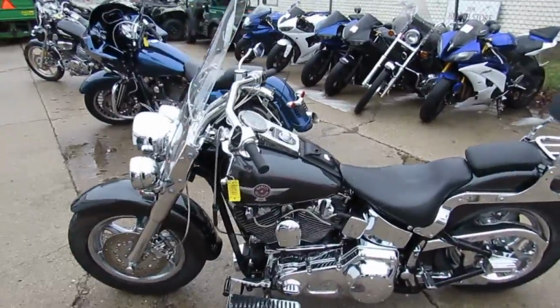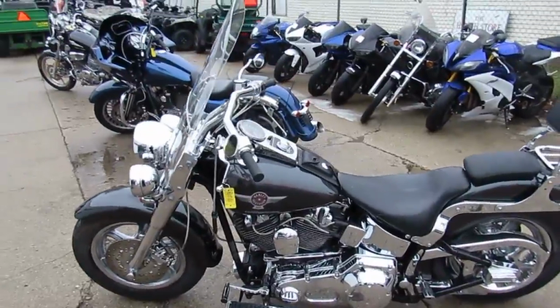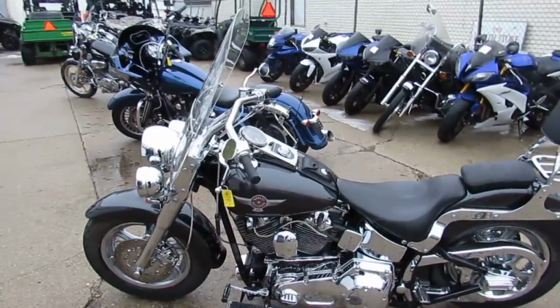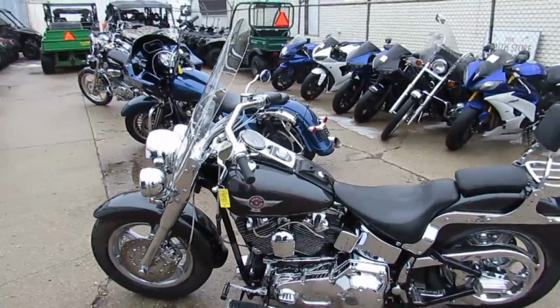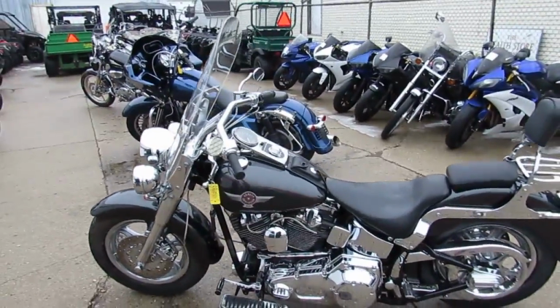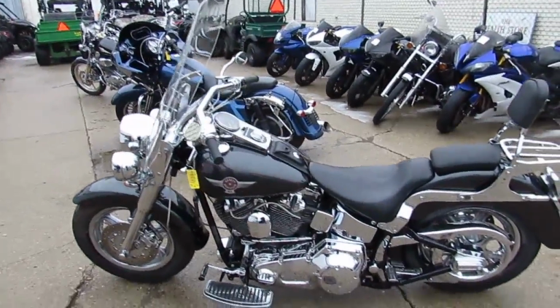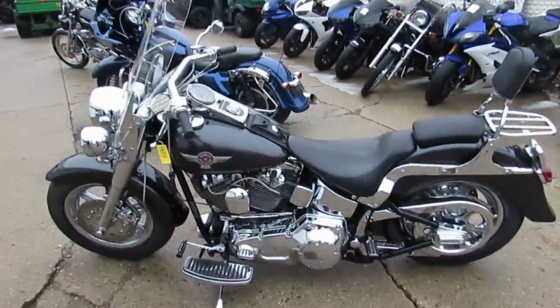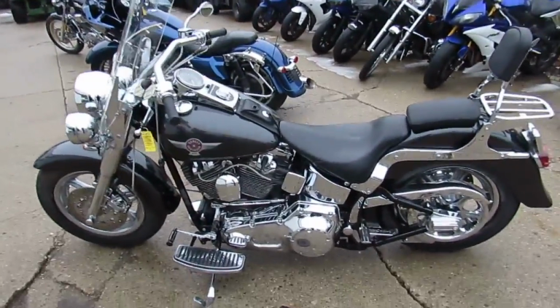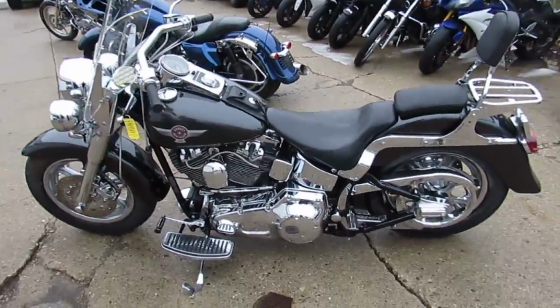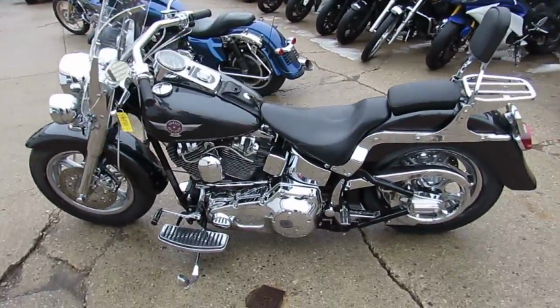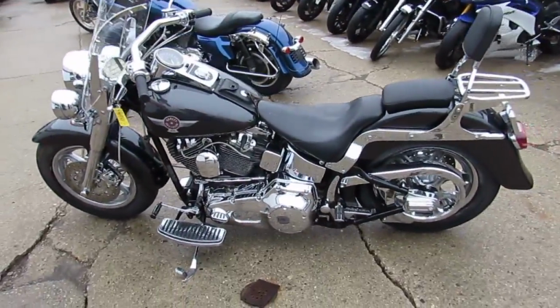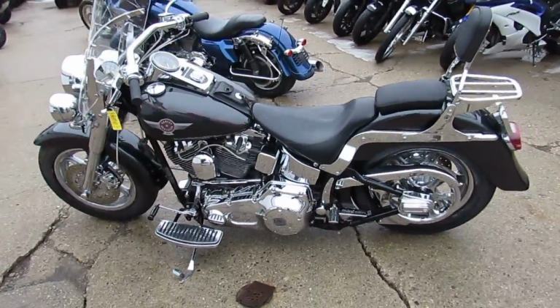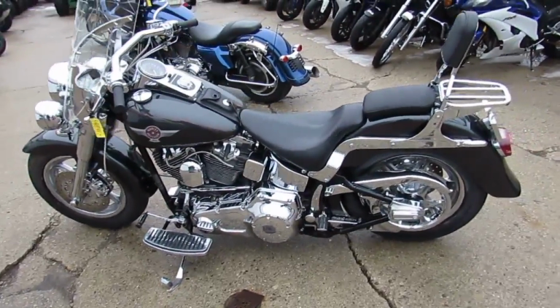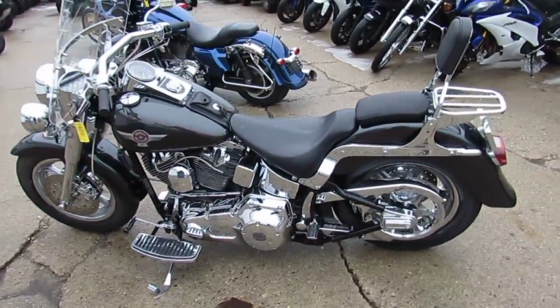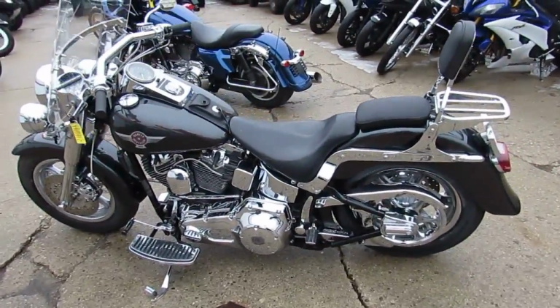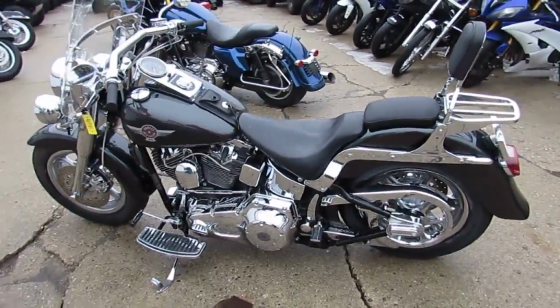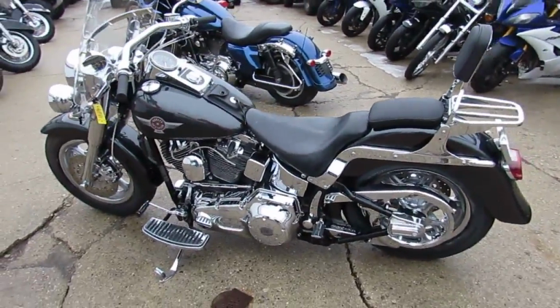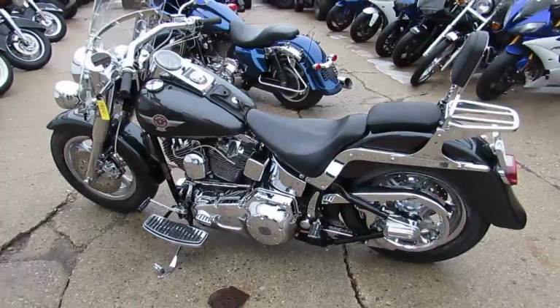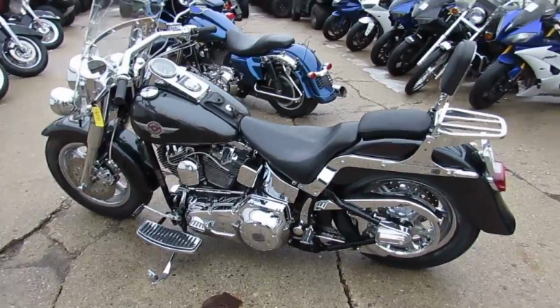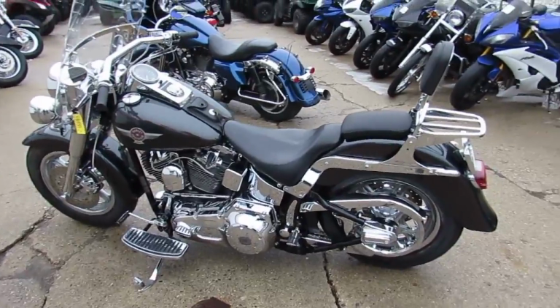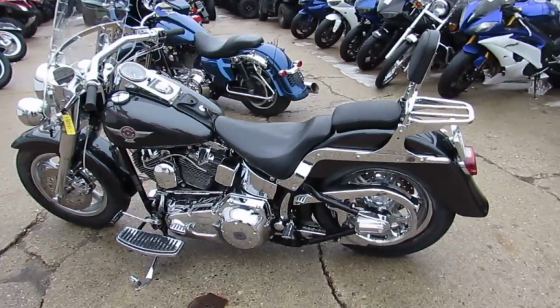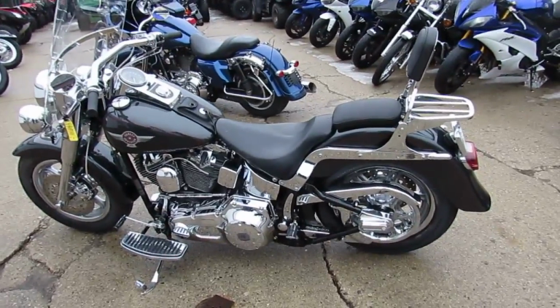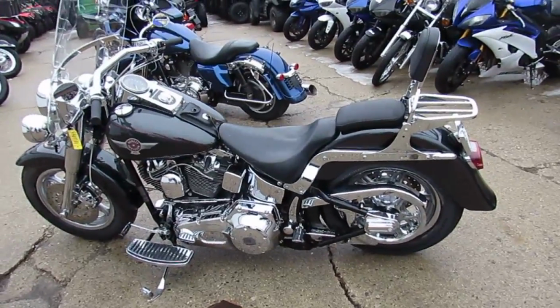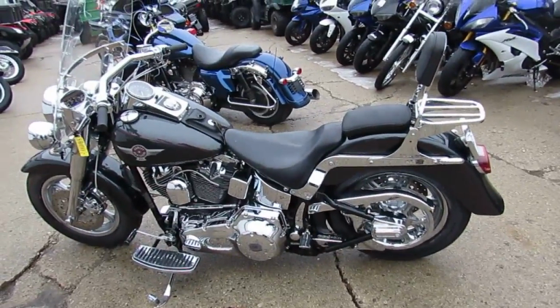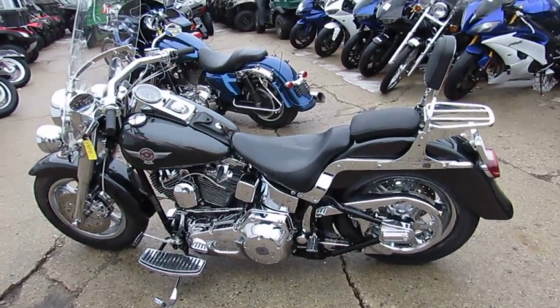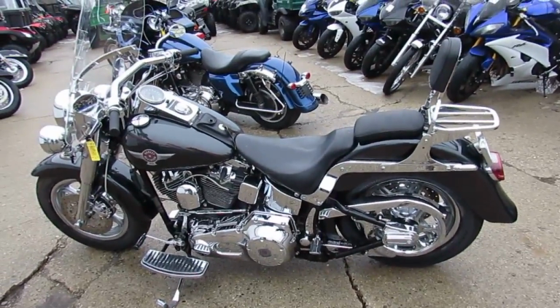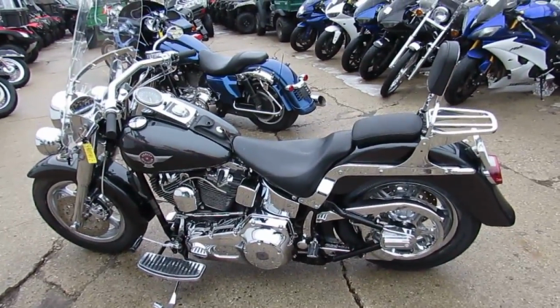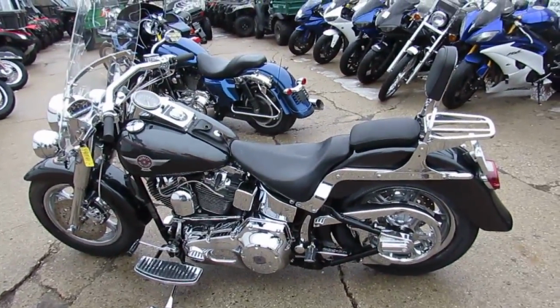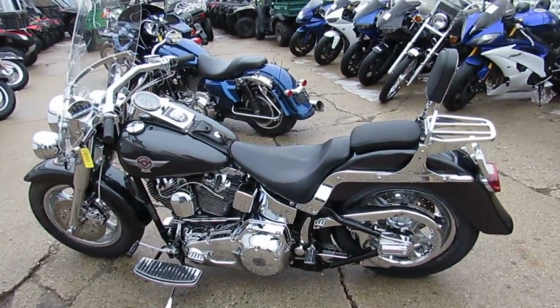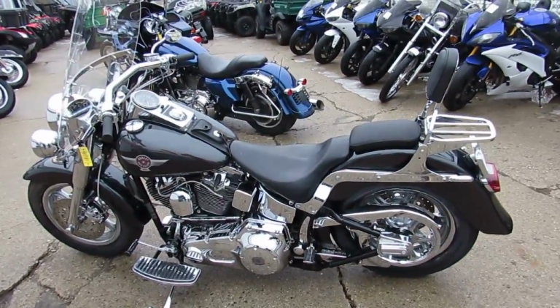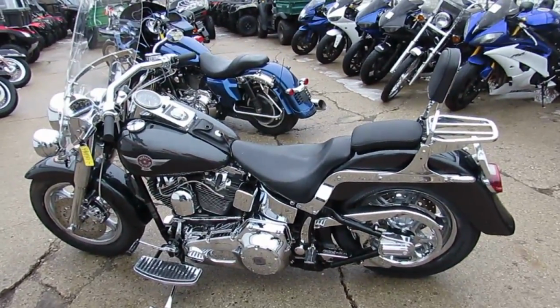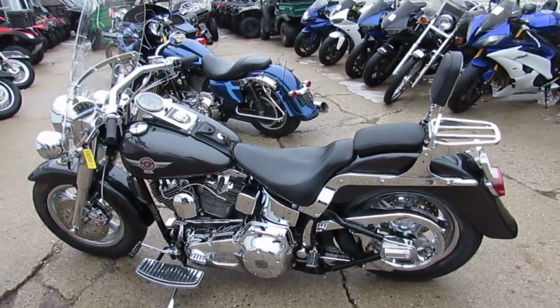Rock this one-owner, low-mileage, chromed-out Fatboy for only $8,500, guys. Don't miss out. Guaranteed financing. It's ApprovalPowerSports.com.